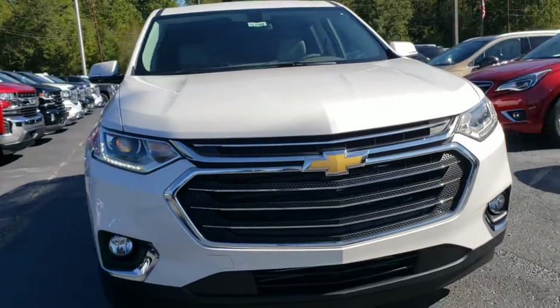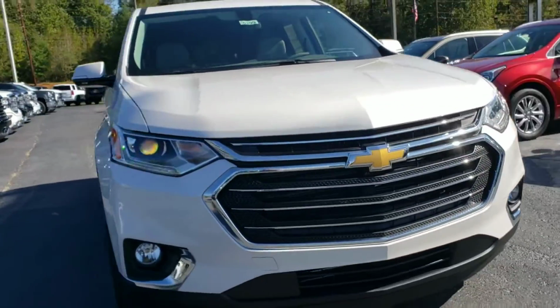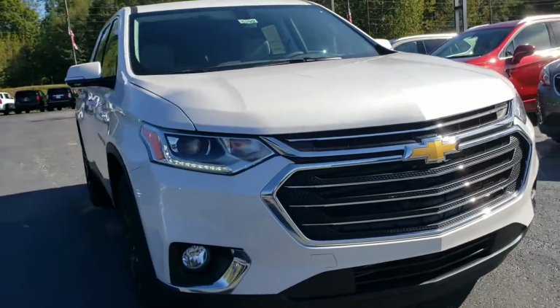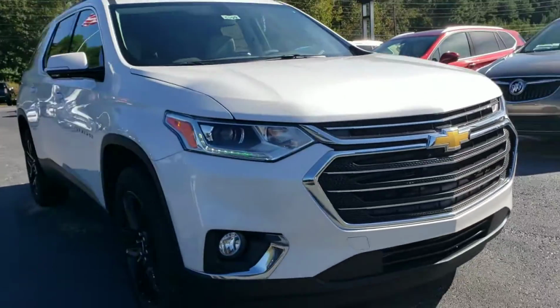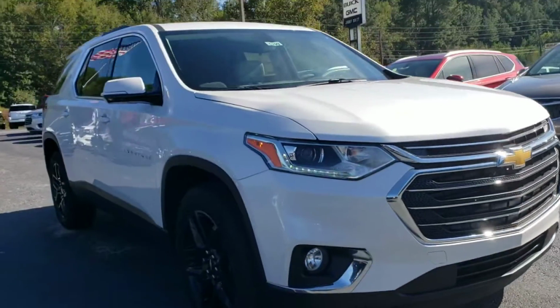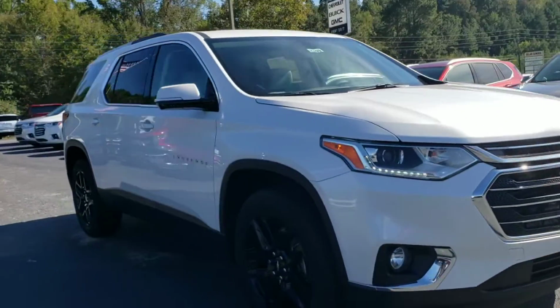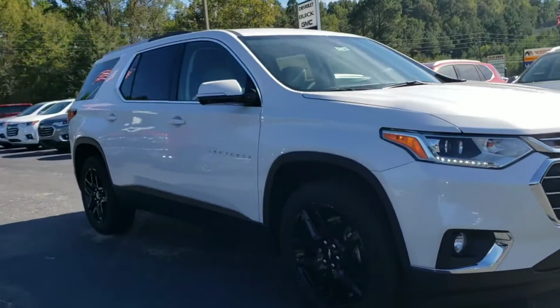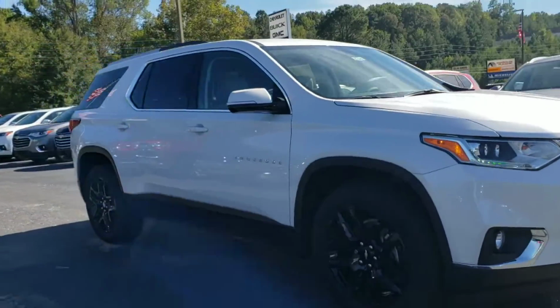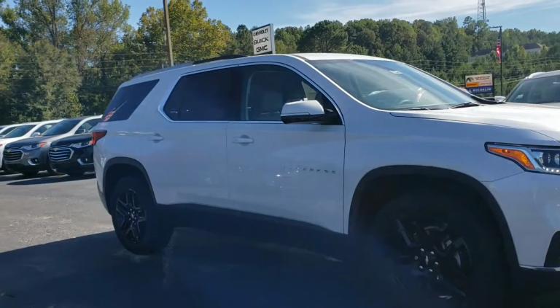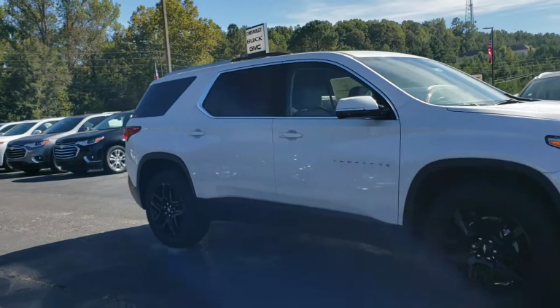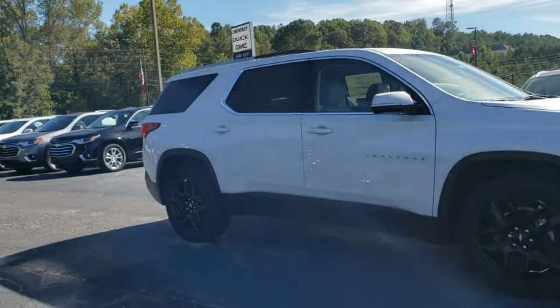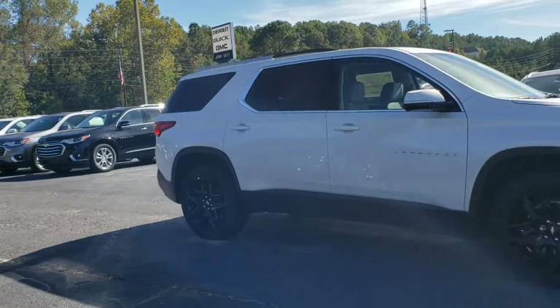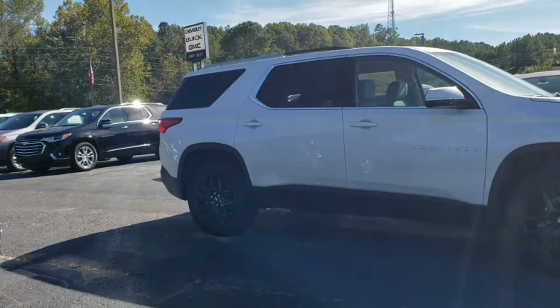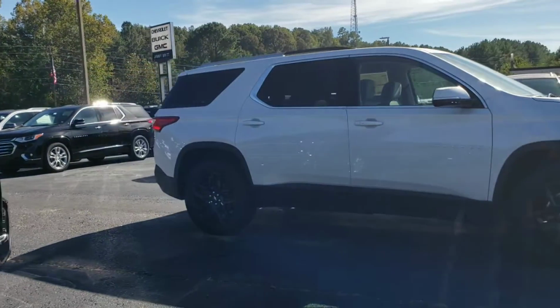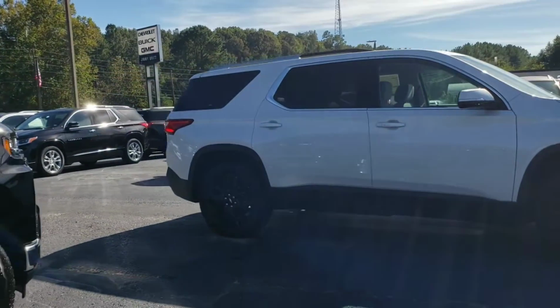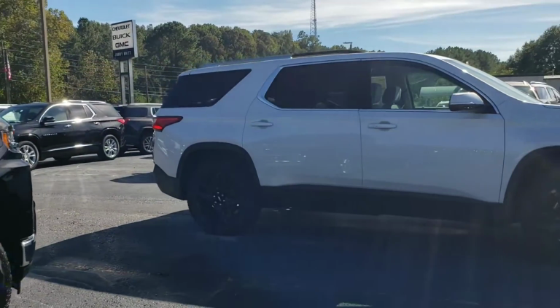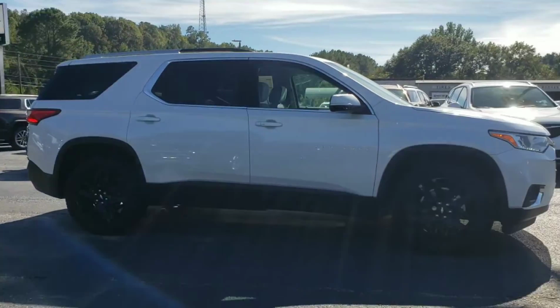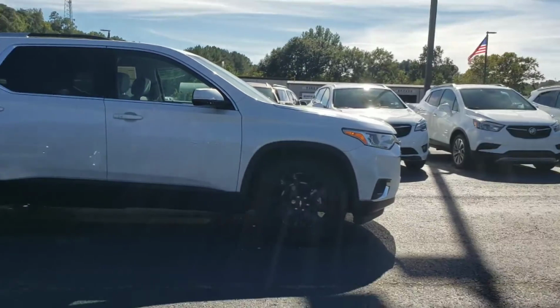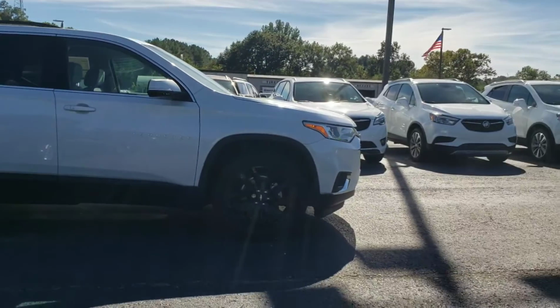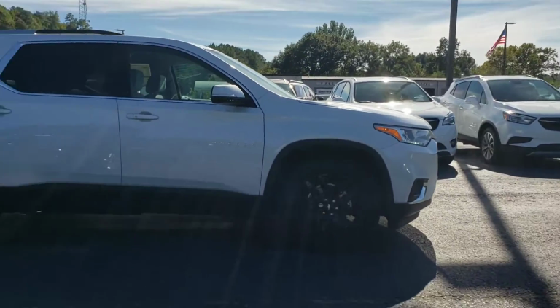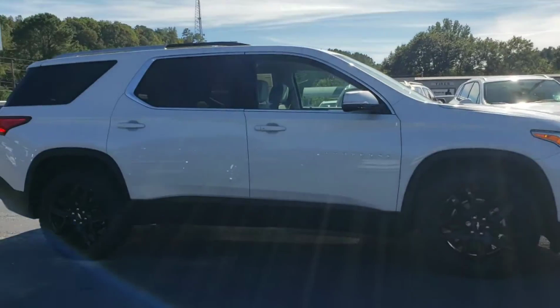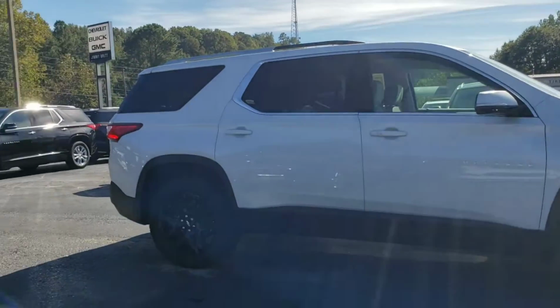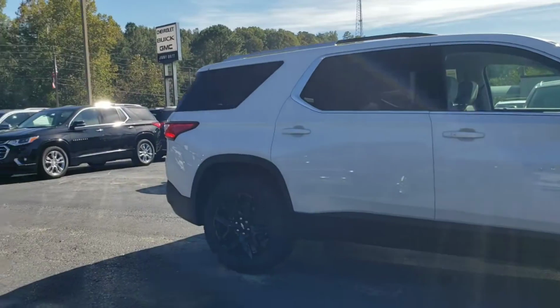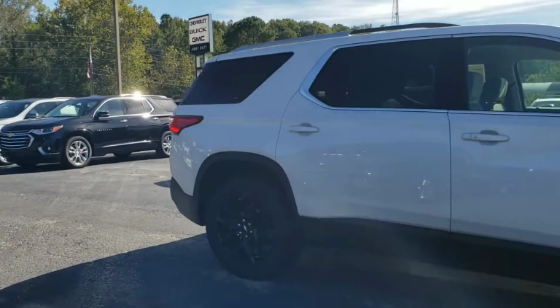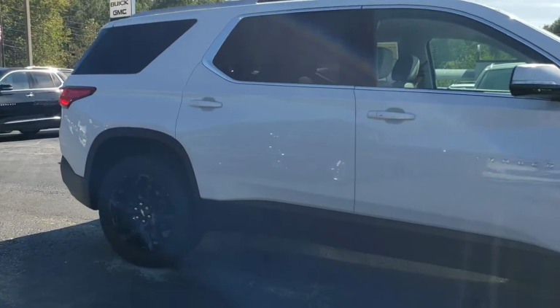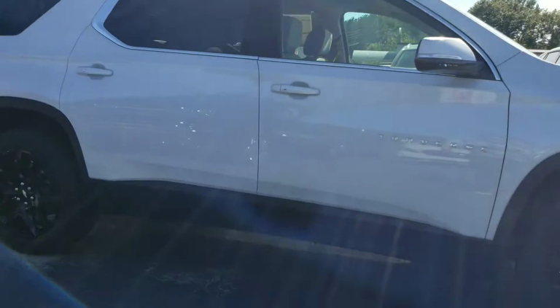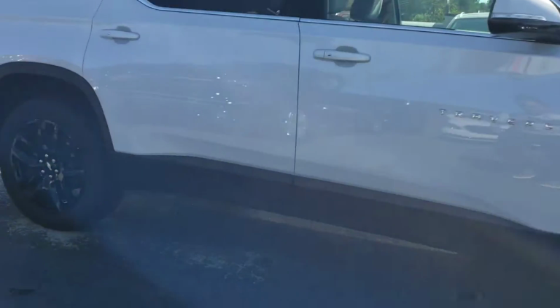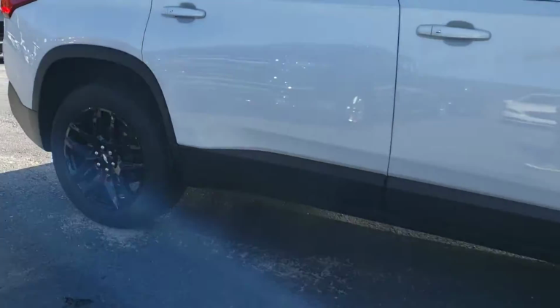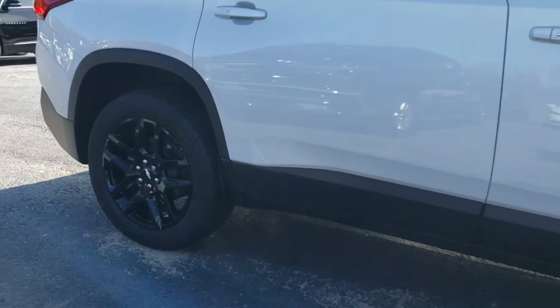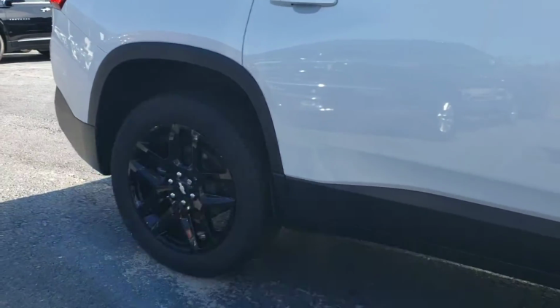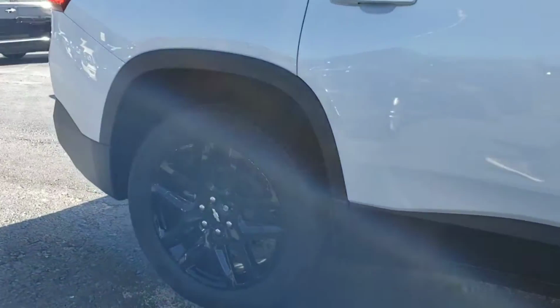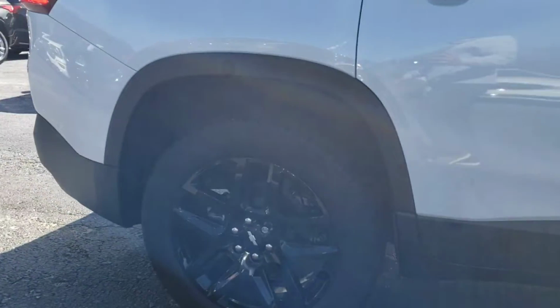It's a V6, 3.6 liter, with a 9-speed transmission. It's great fuel economy. It's got the active fuel management and 20-inch black rims.